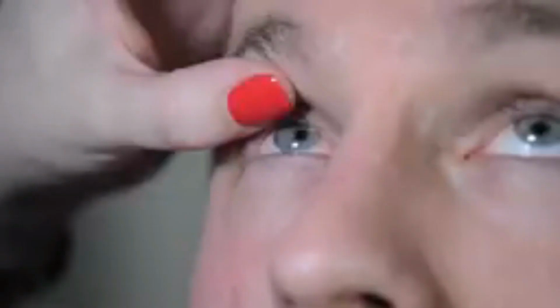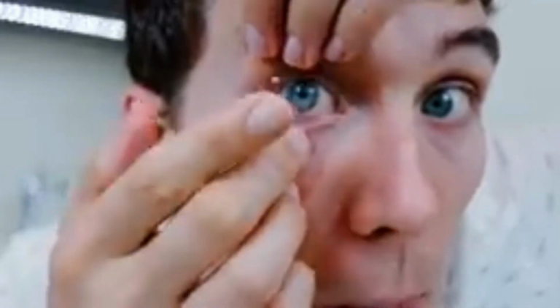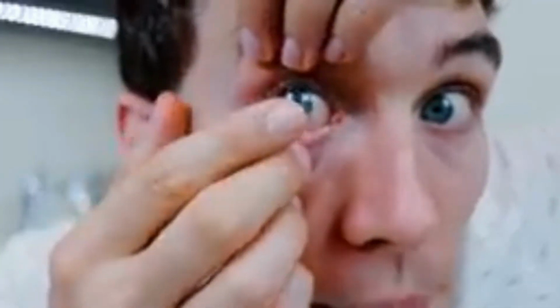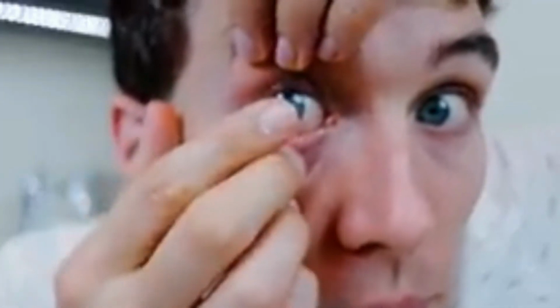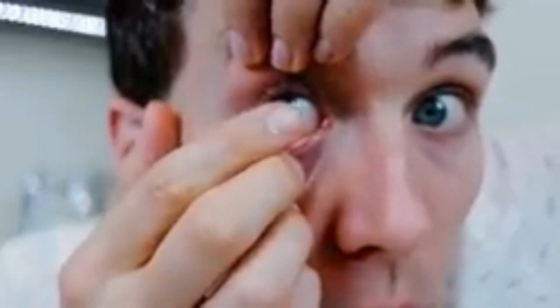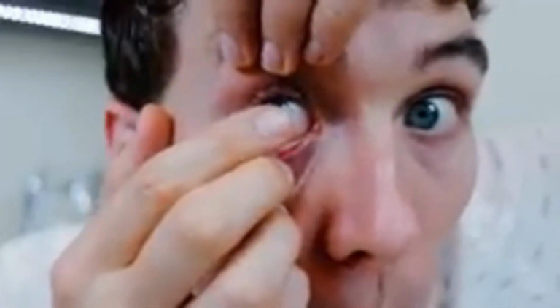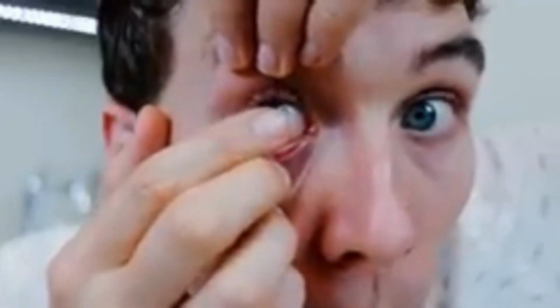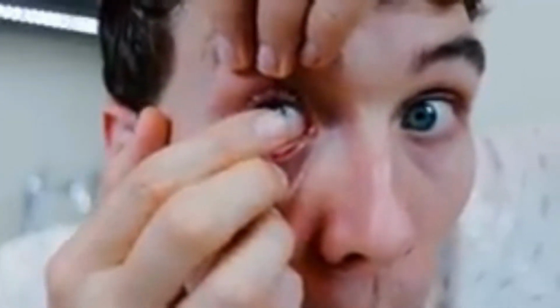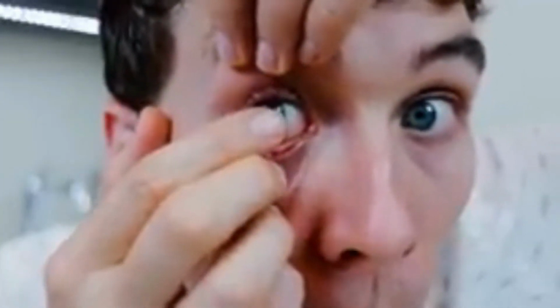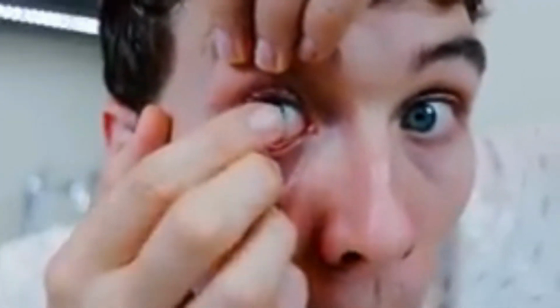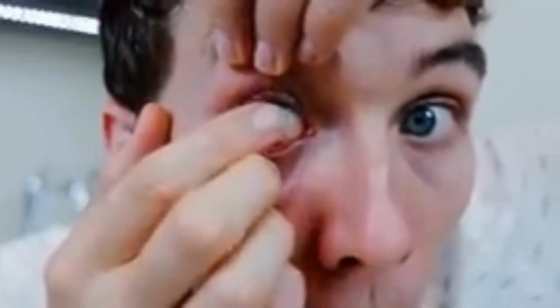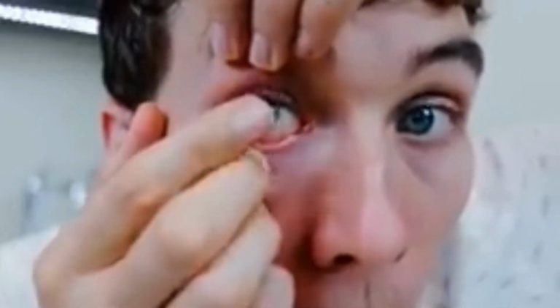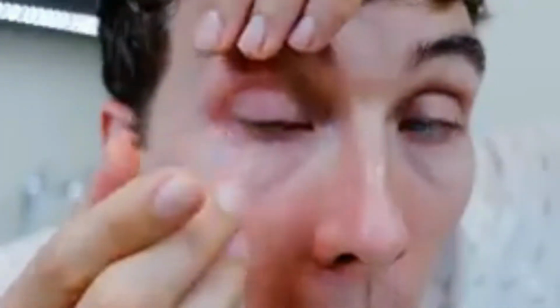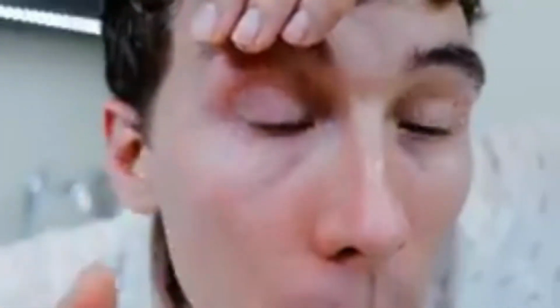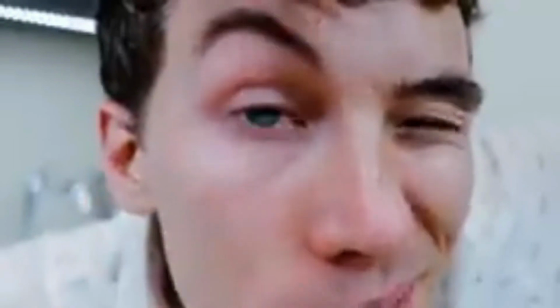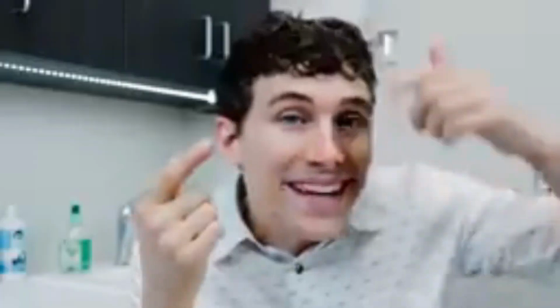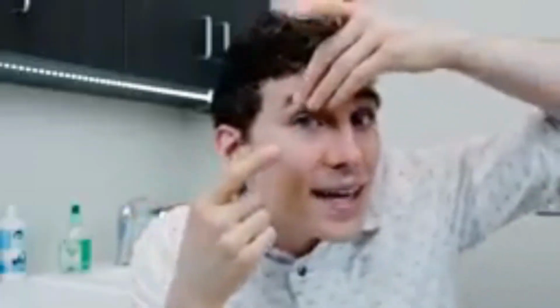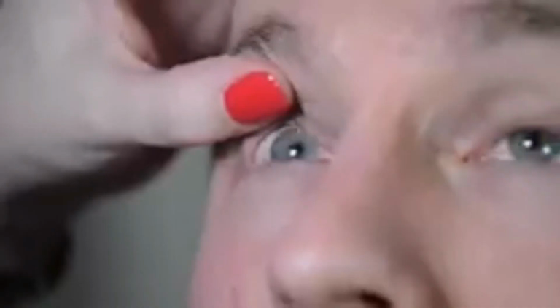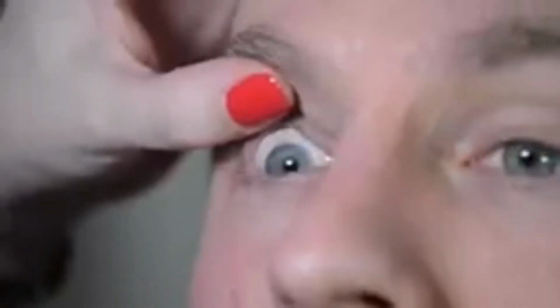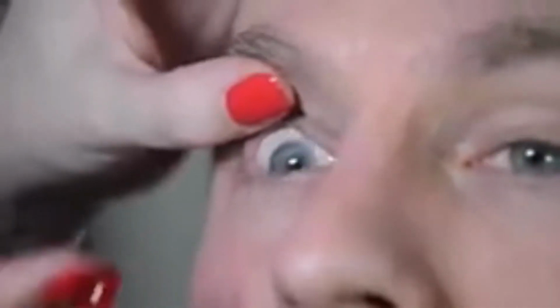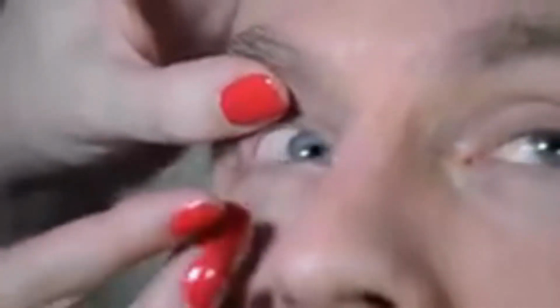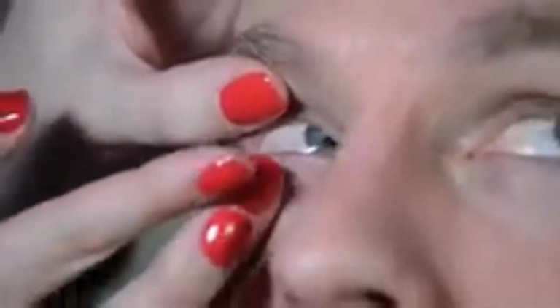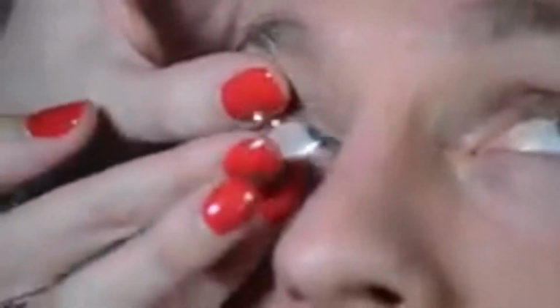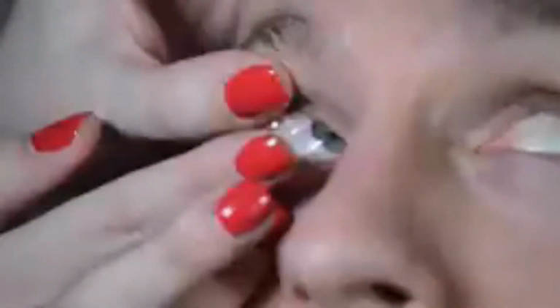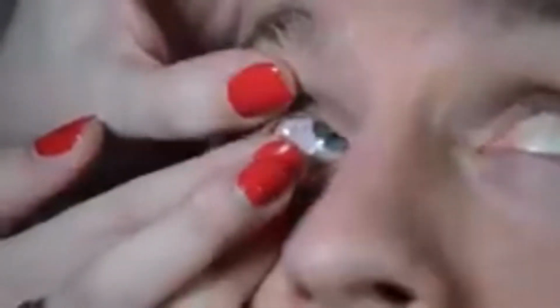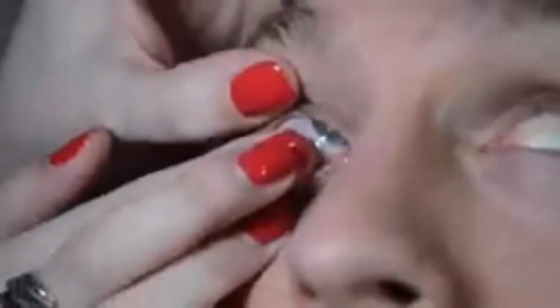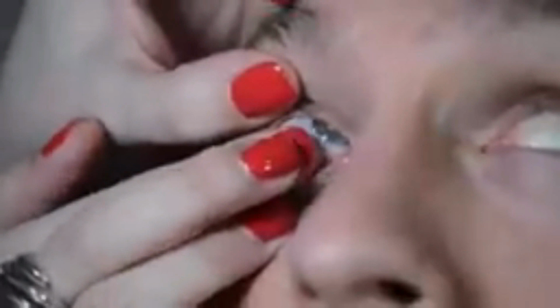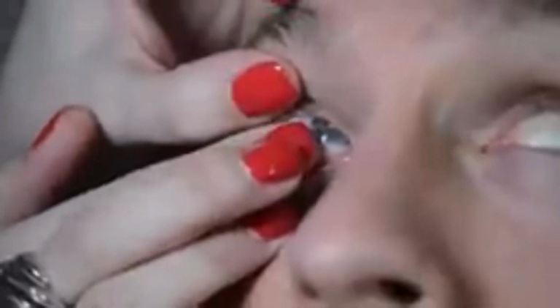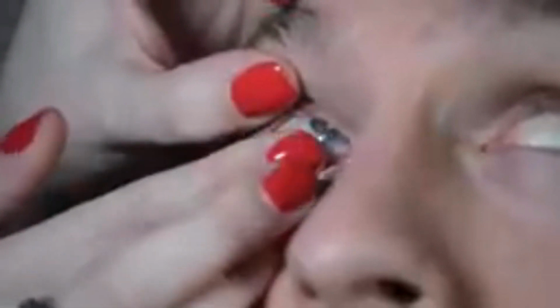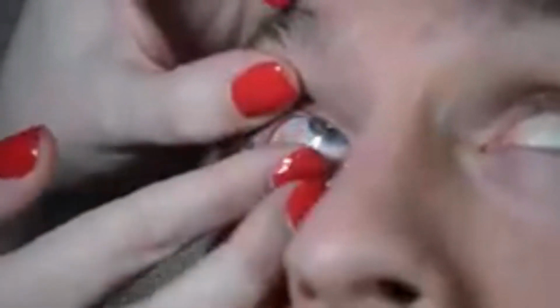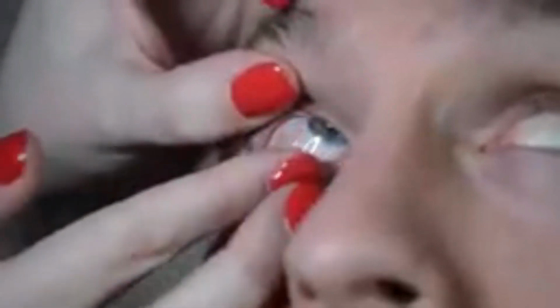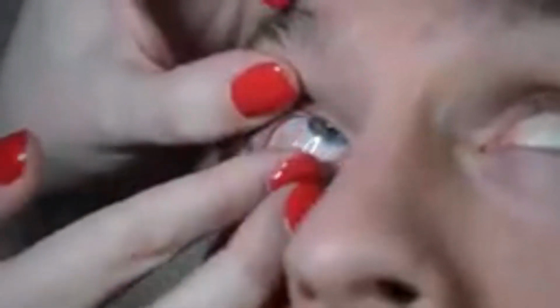Step four: we now insert the contact lens onto the cornea or conjunctiva, then move the eyes sideways several times so as to center the lenses on the cornea thoroughly.